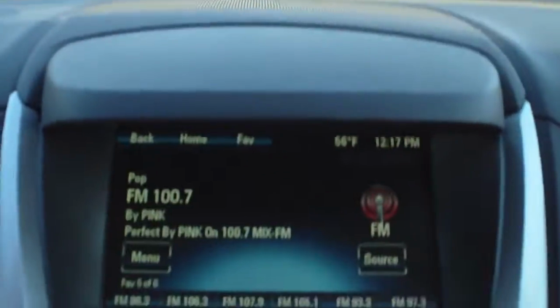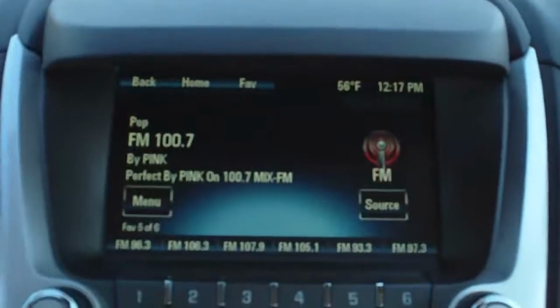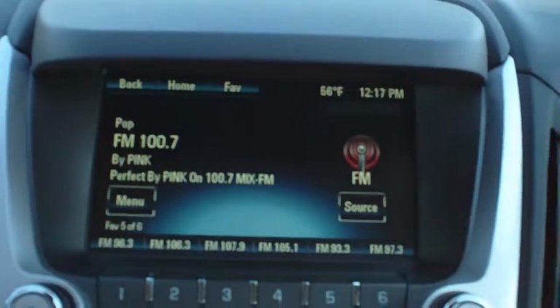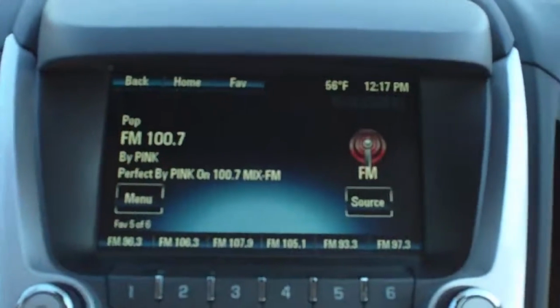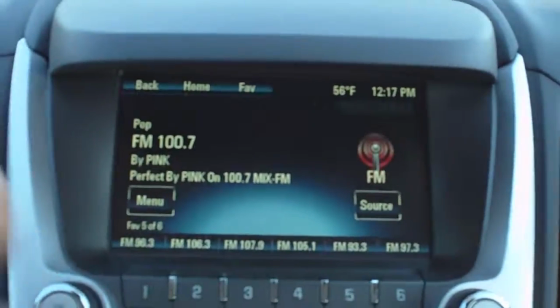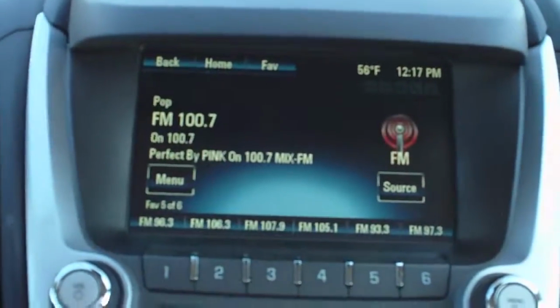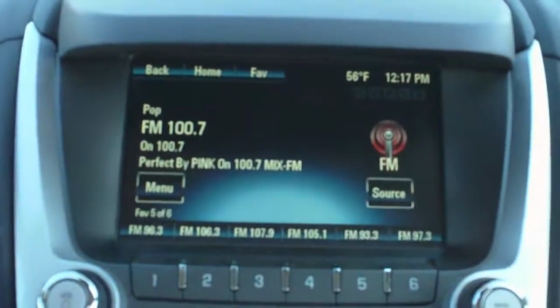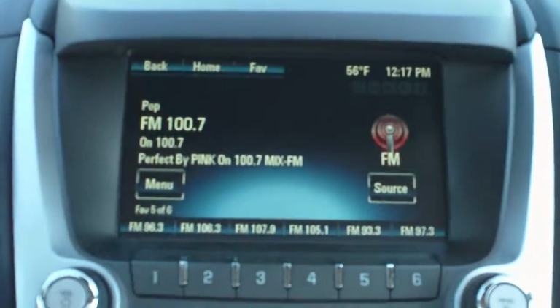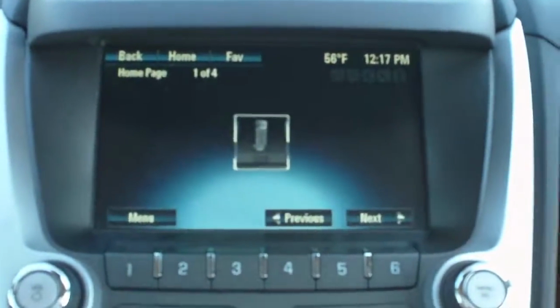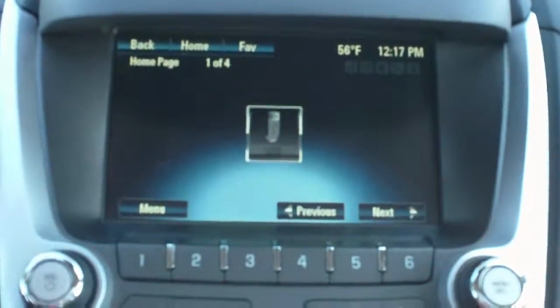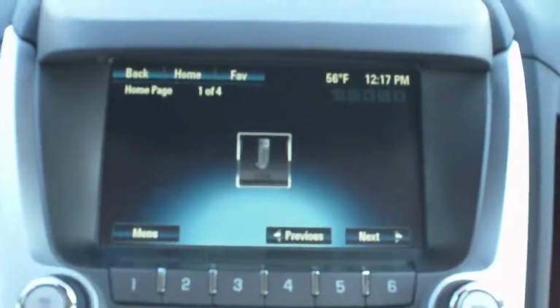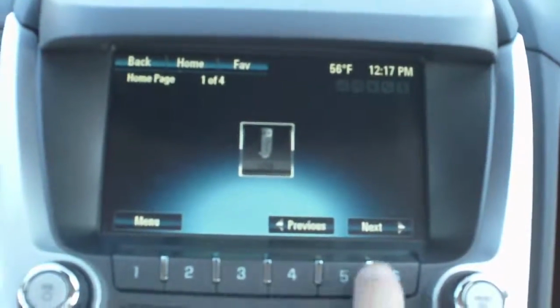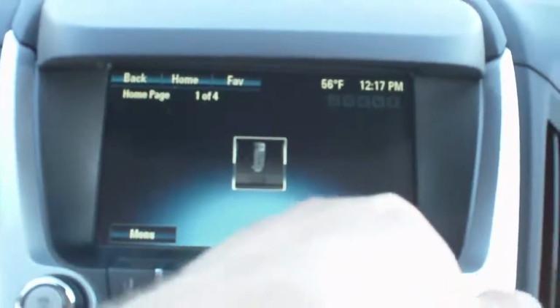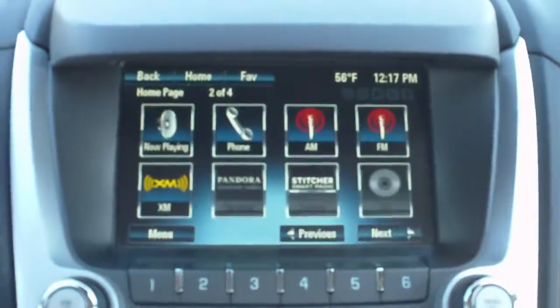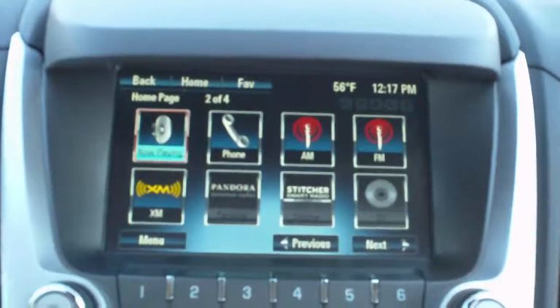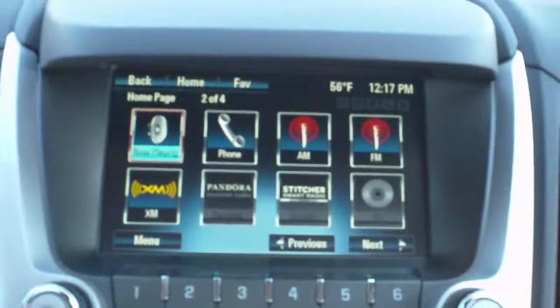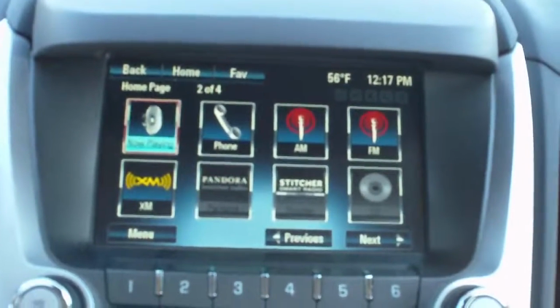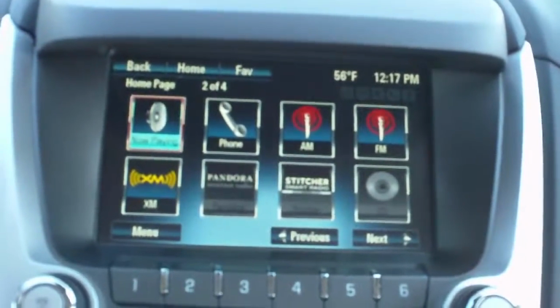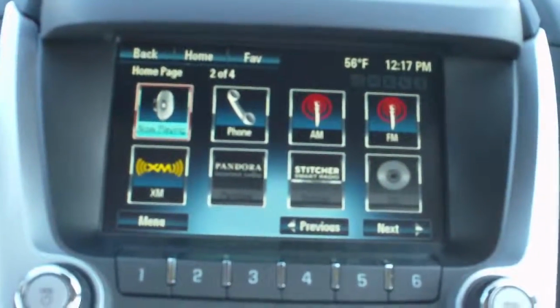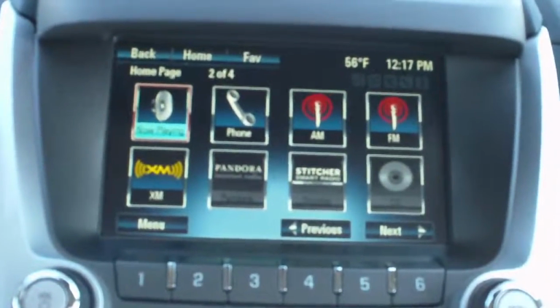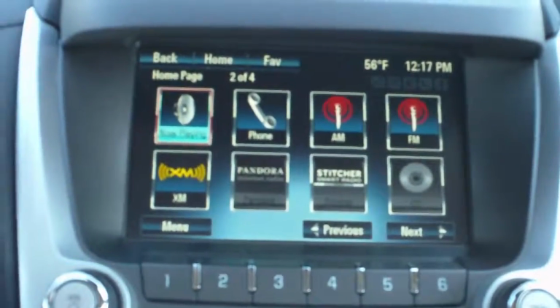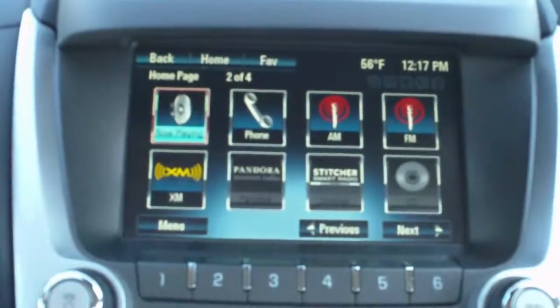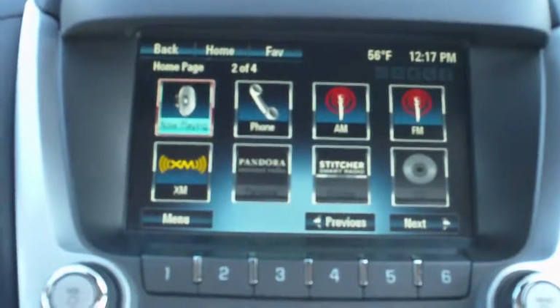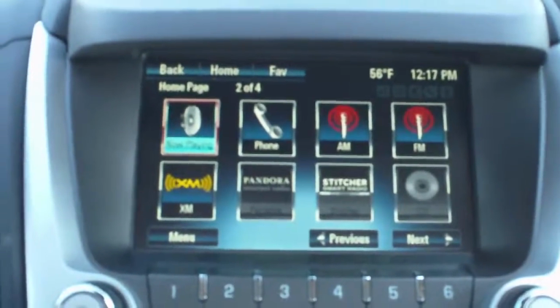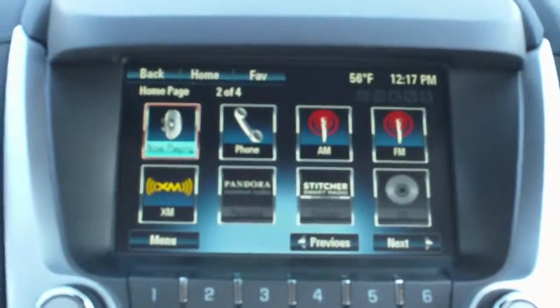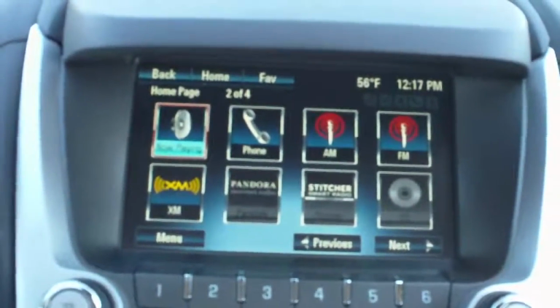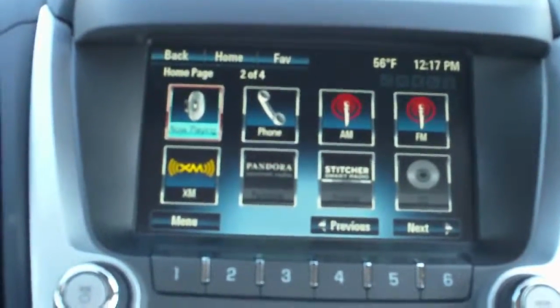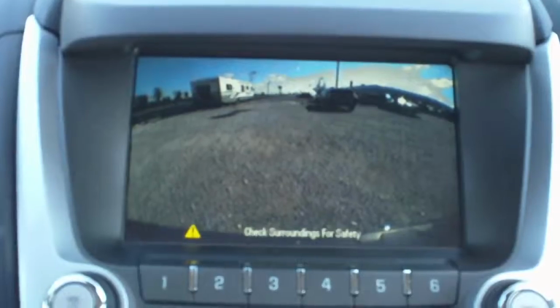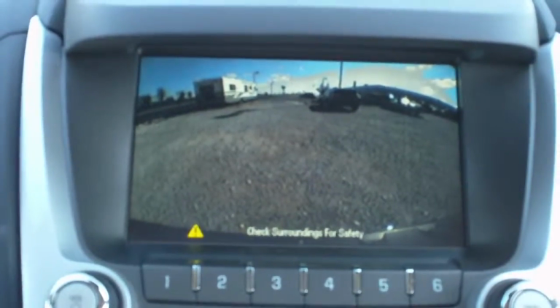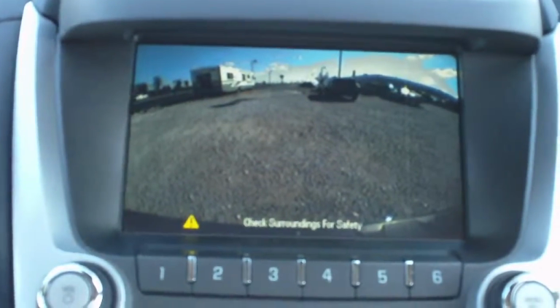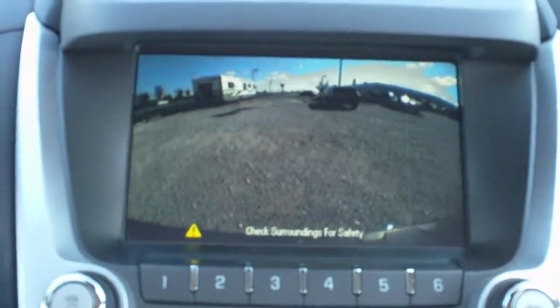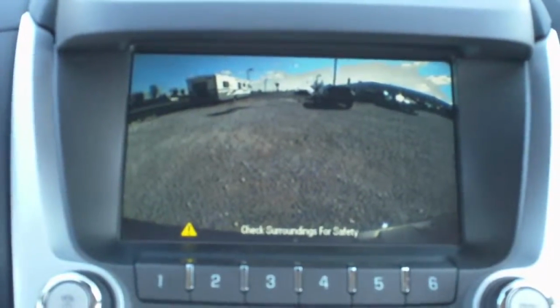This is equipped with Chevrolet's MyLink system. It's AM, FM, XM stereo with CD. It also has Pandora and Stitcher integration with your smartphone. Reverse camera is integrated into that screen.